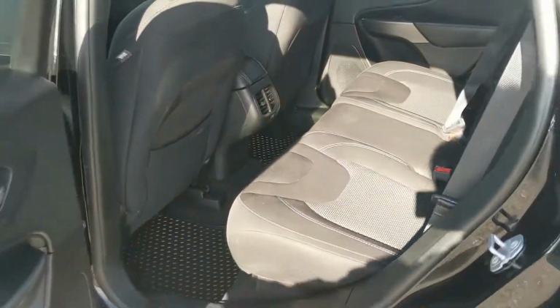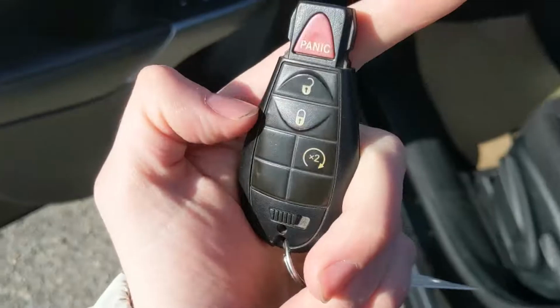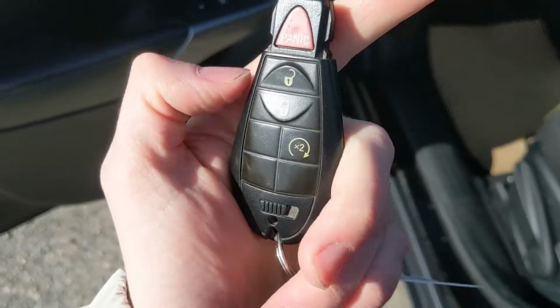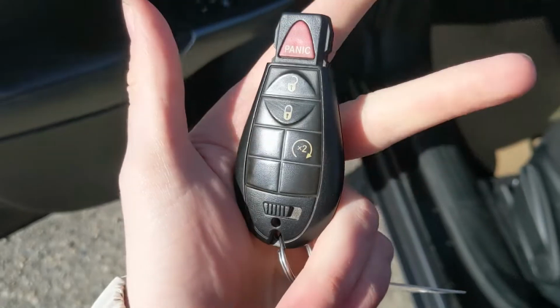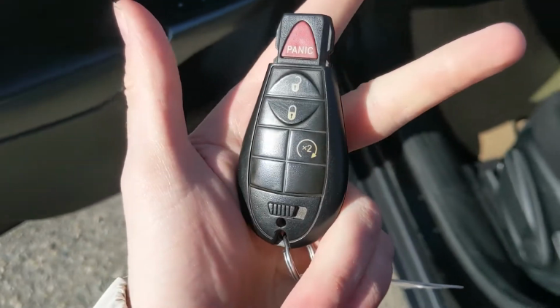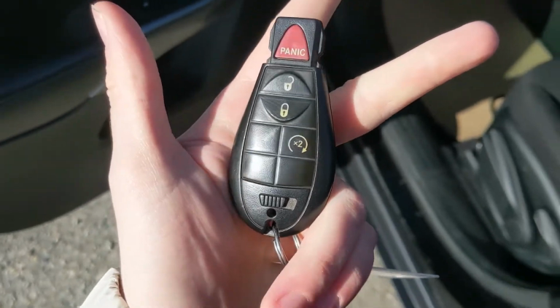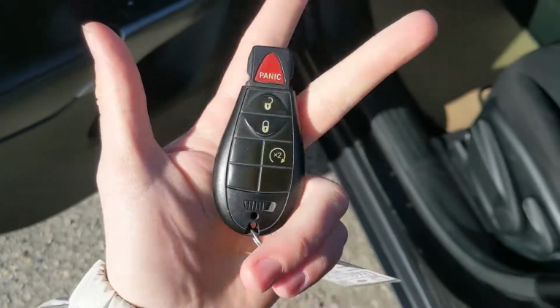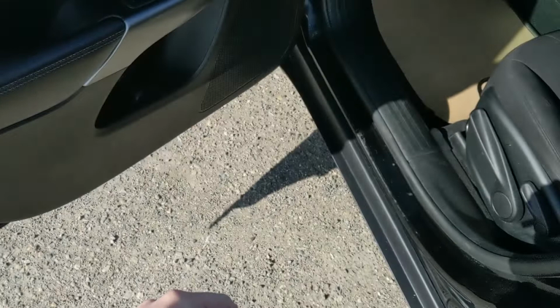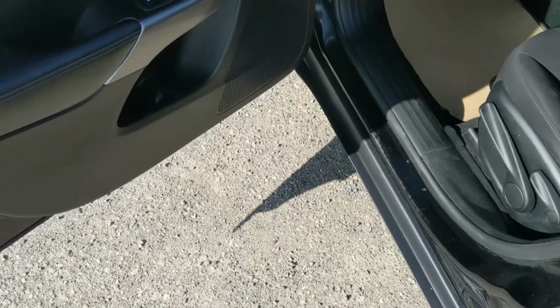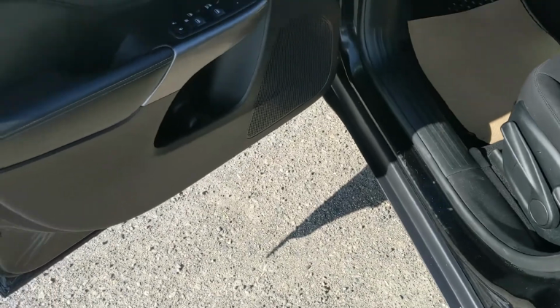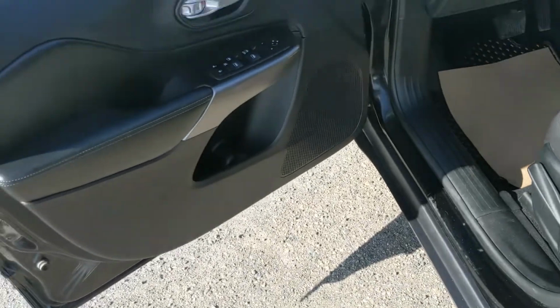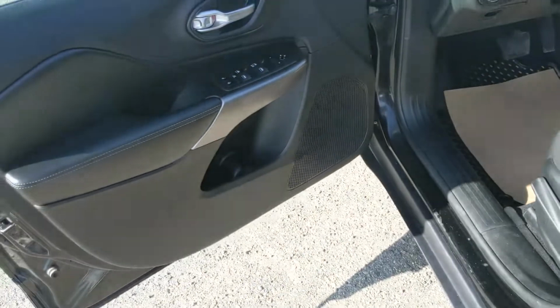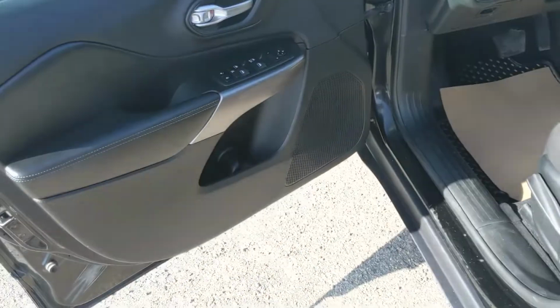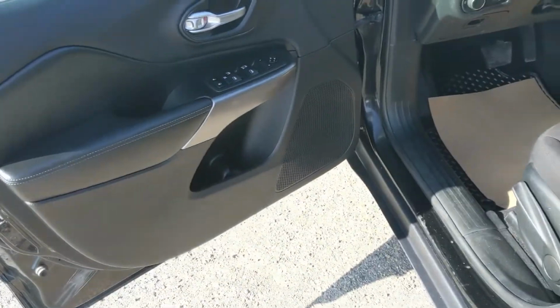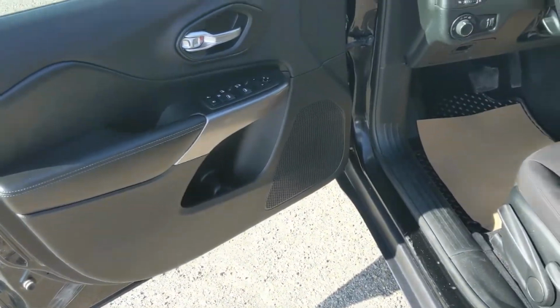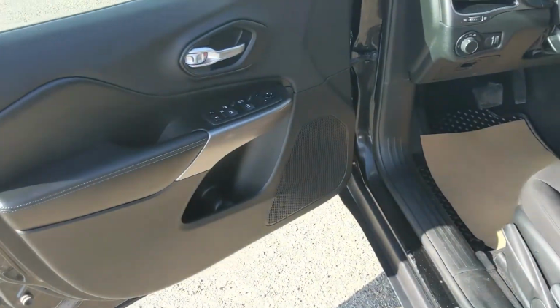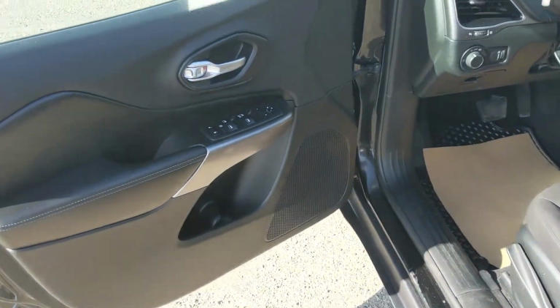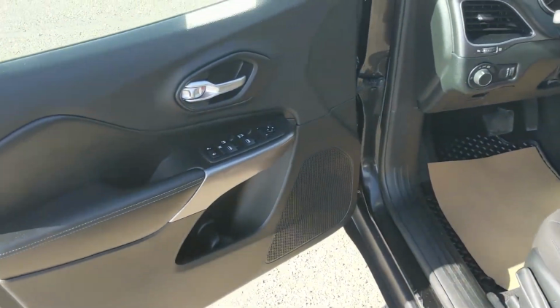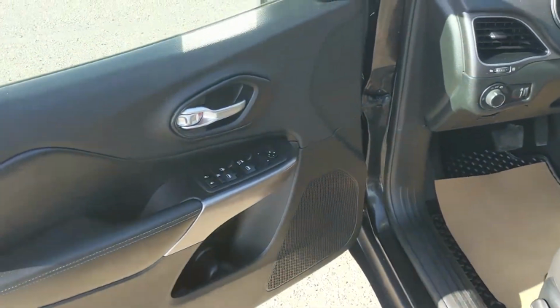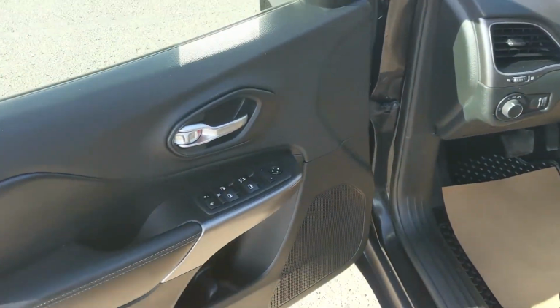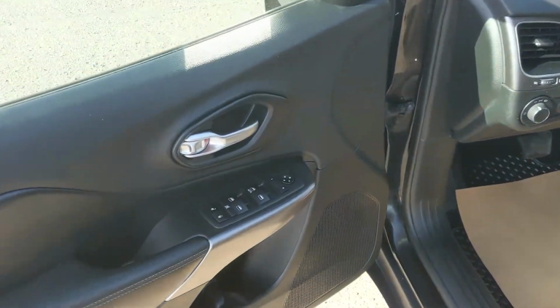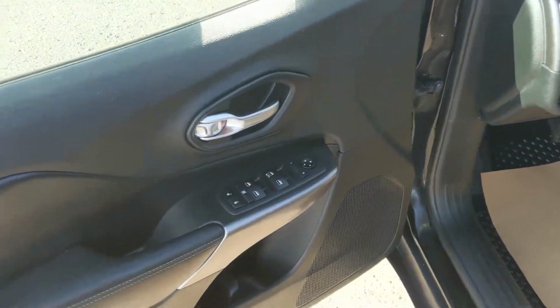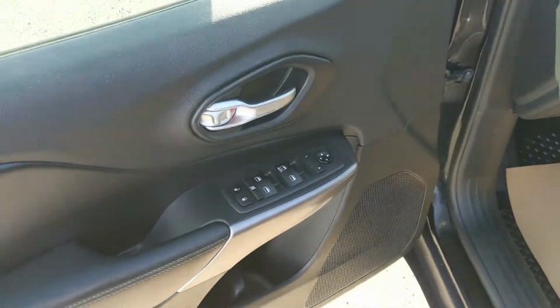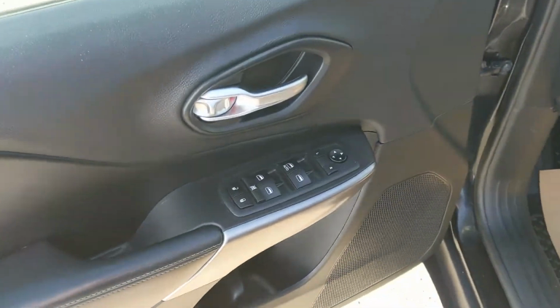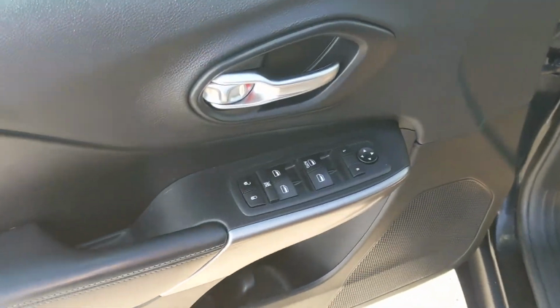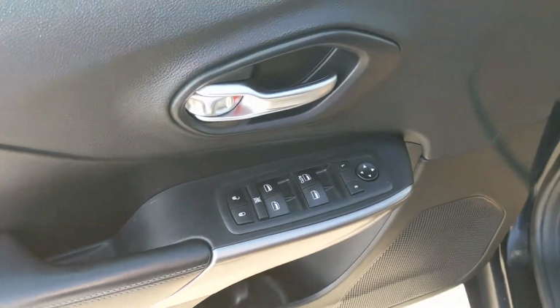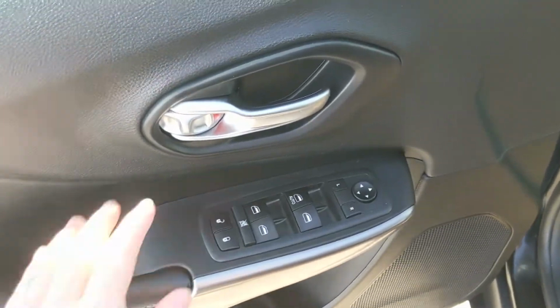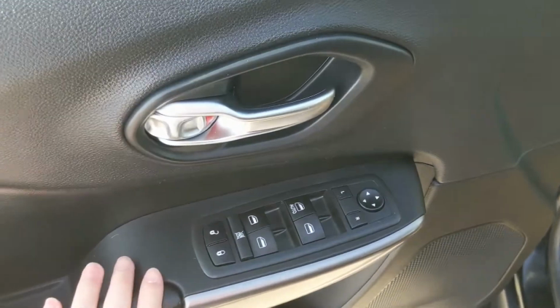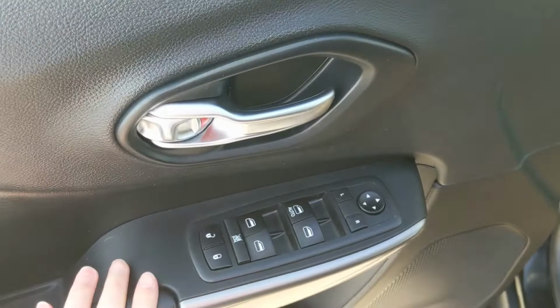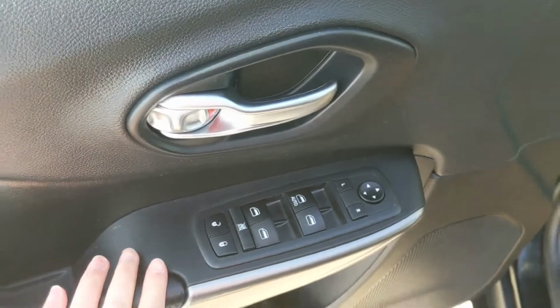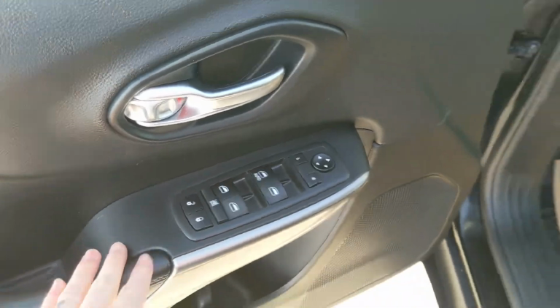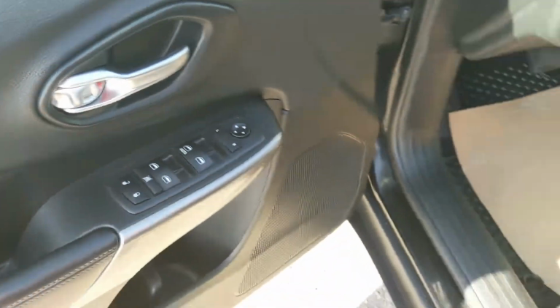And this vehicle does have a remote start, so no need to go outside on those cold mornings to warm up your car. Looking in, you have power windows, power mirrors, and power locks.